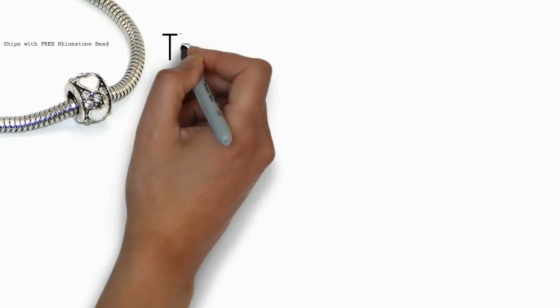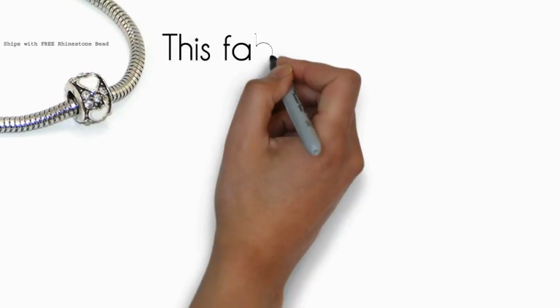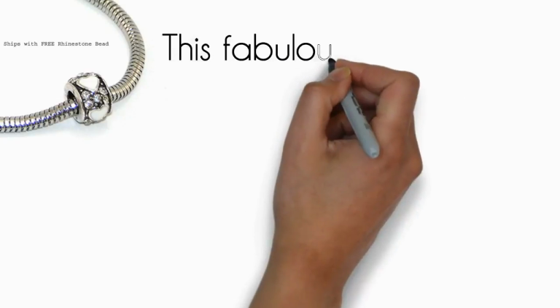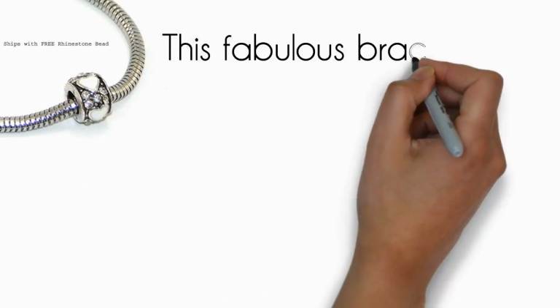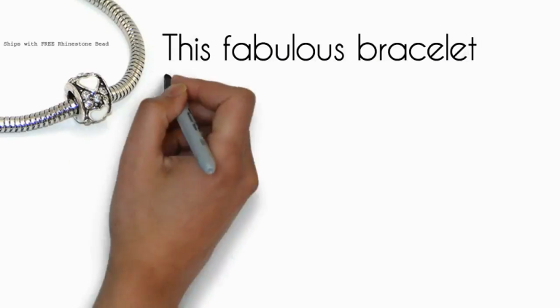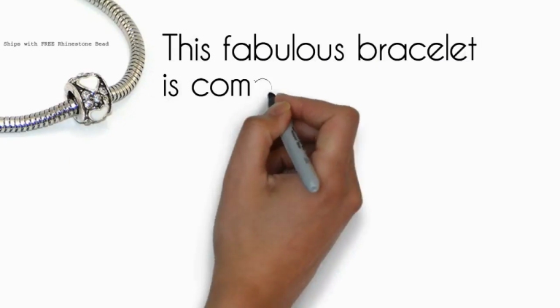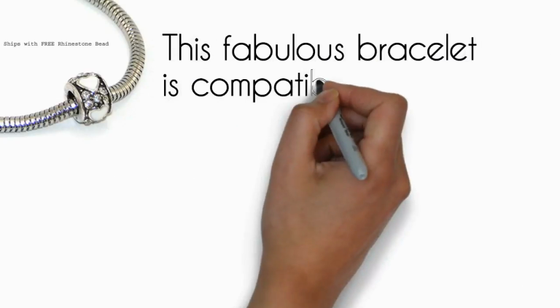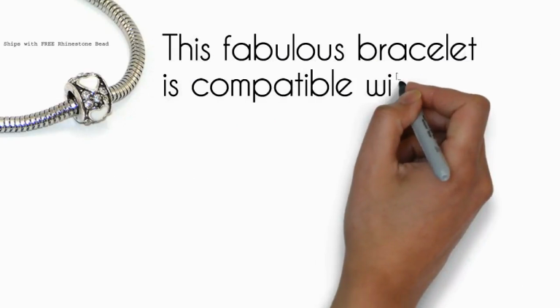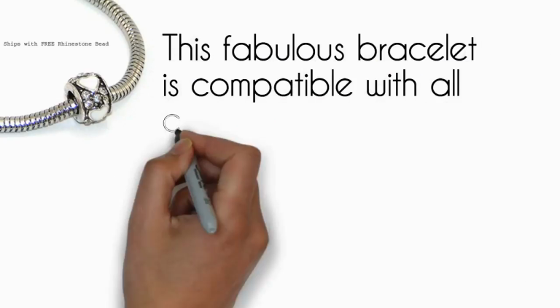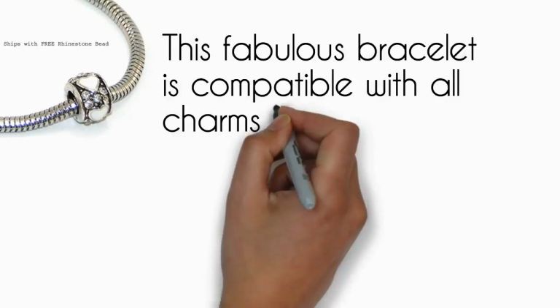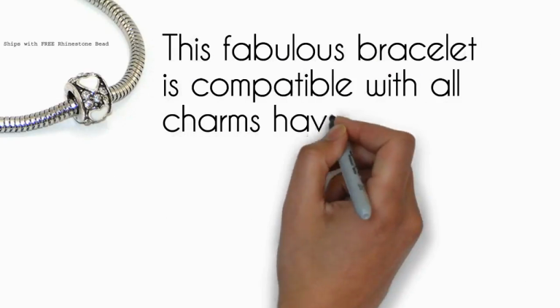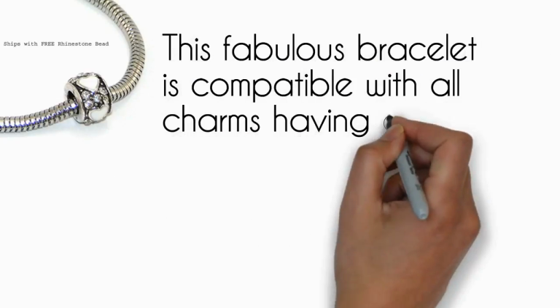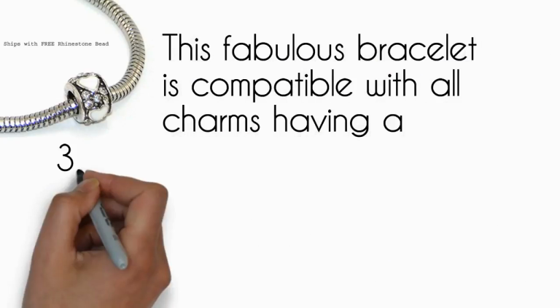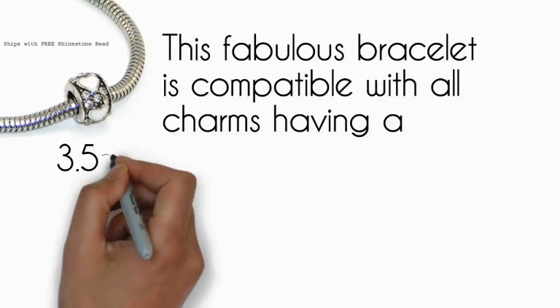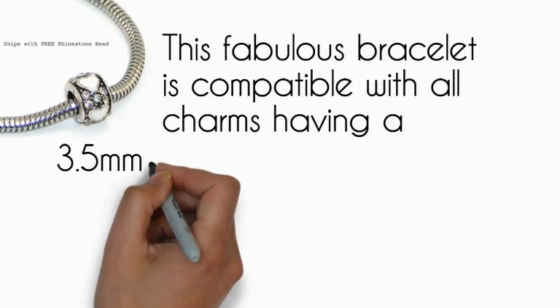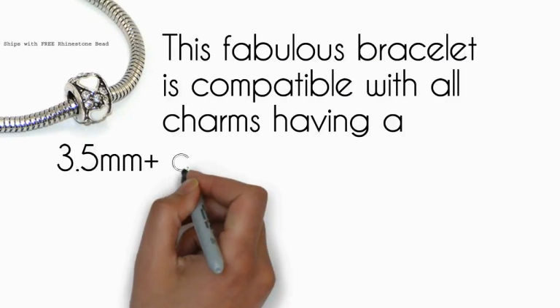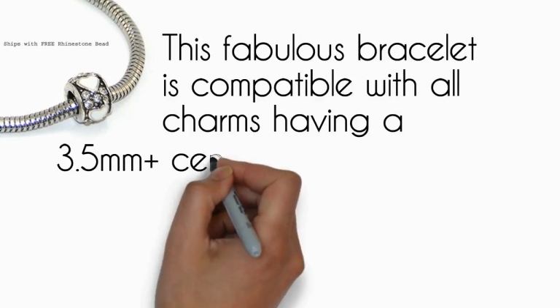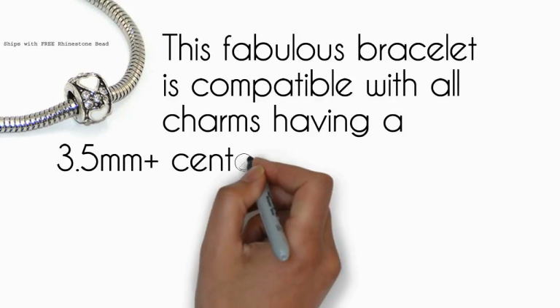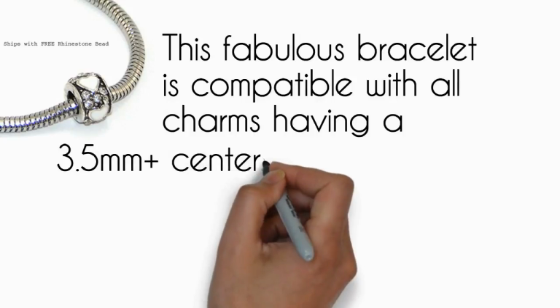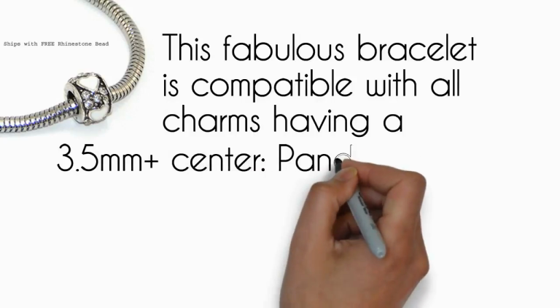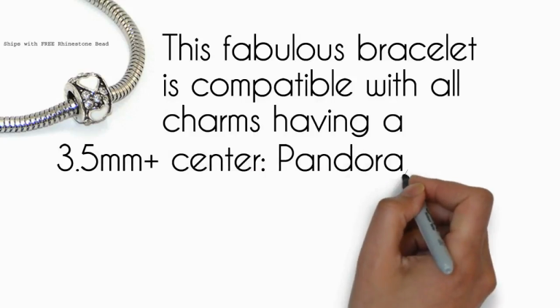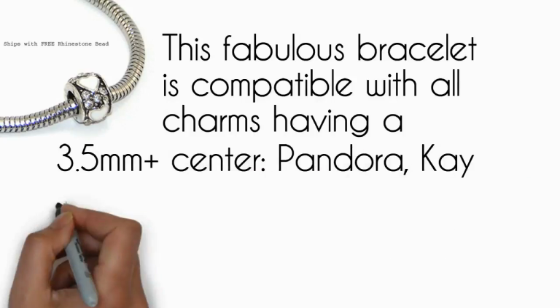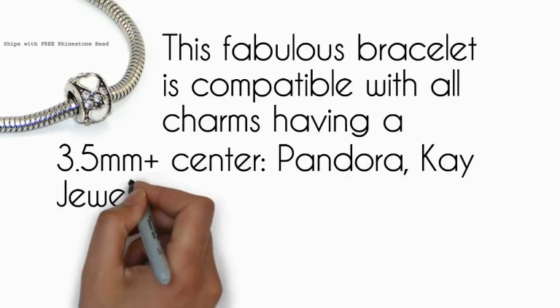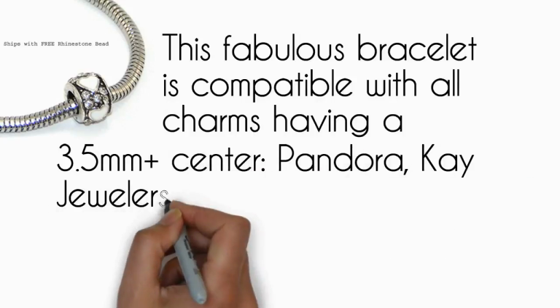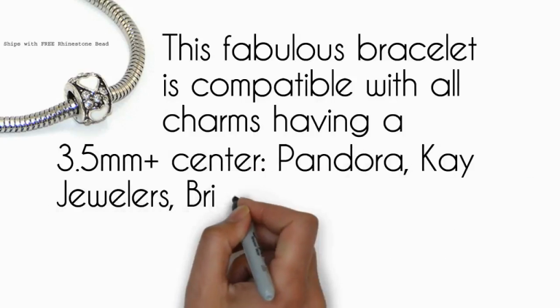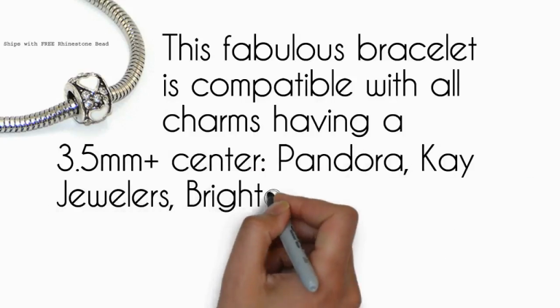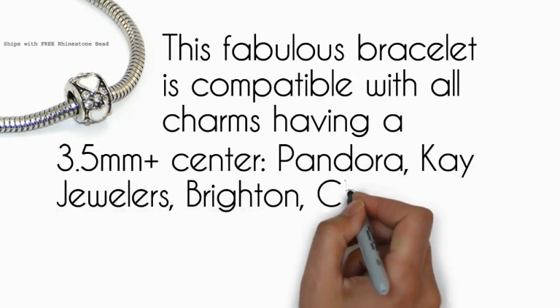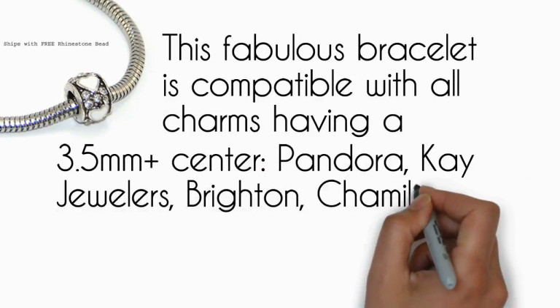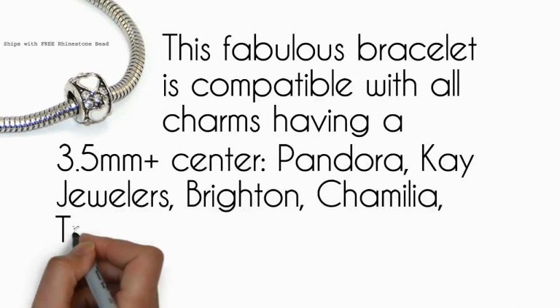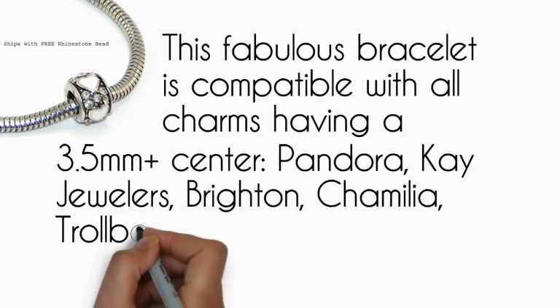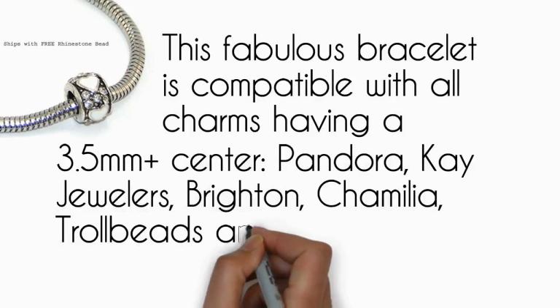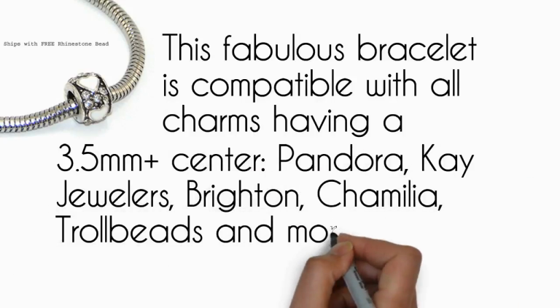This fabulous bracelet is compatible with all charms having a 3.5 mm plus center, including Pandora, K Jewelers, Brighton, Camellia, Troll Beads, and more.